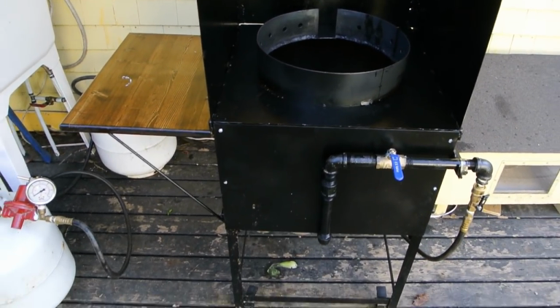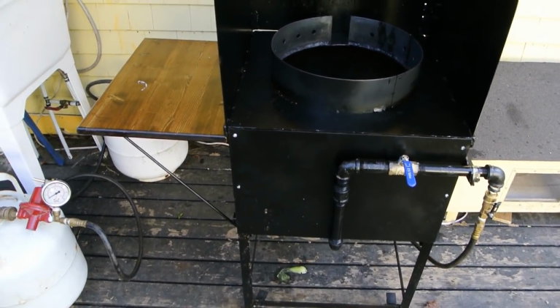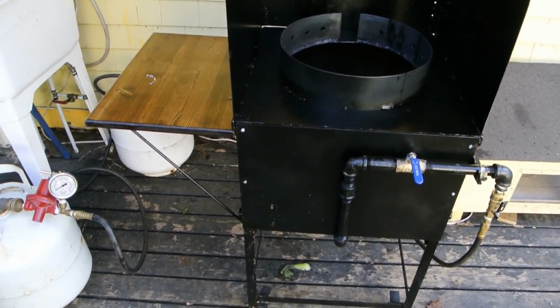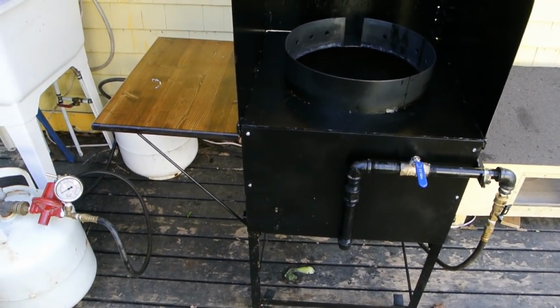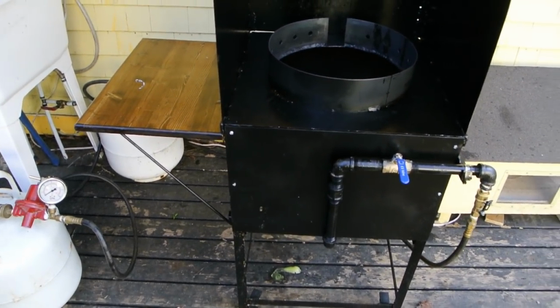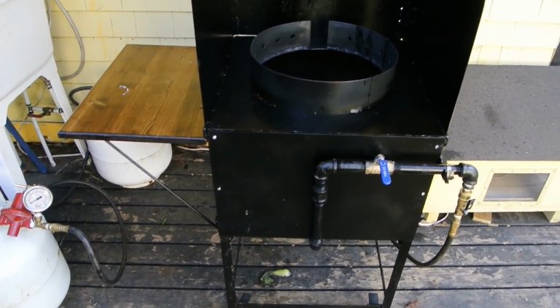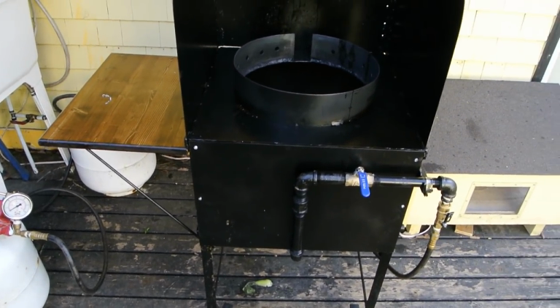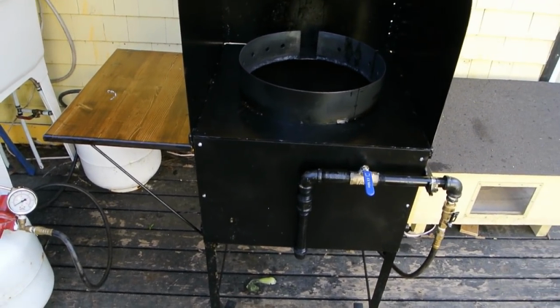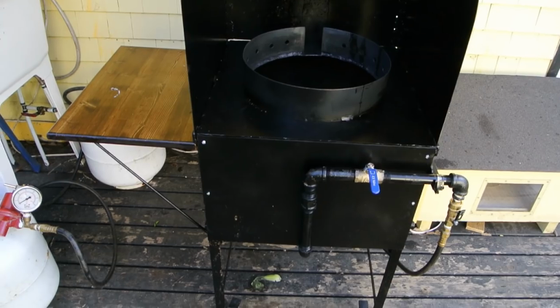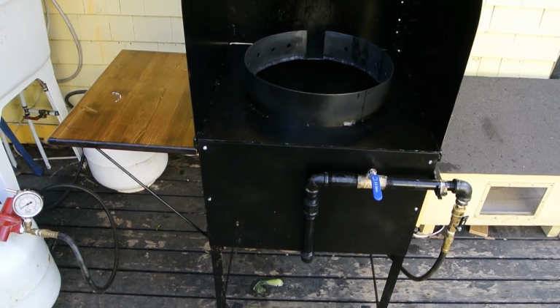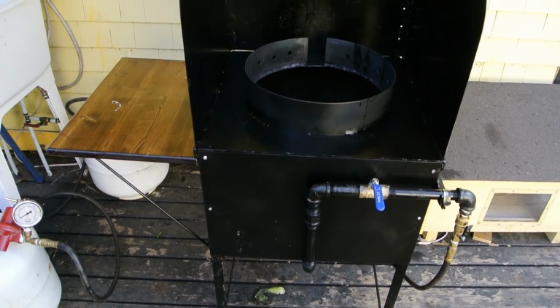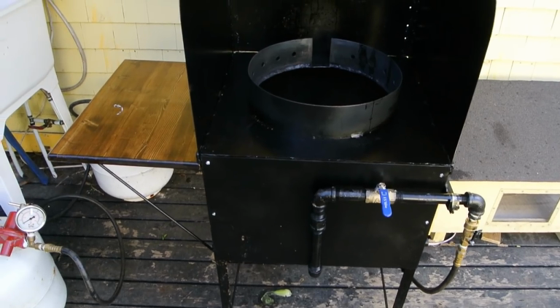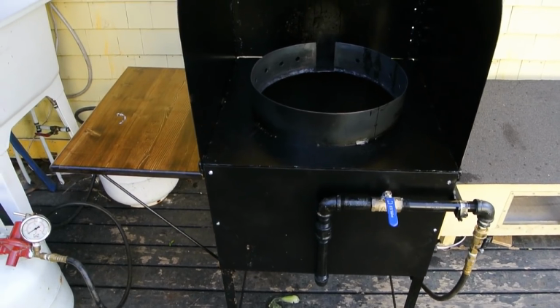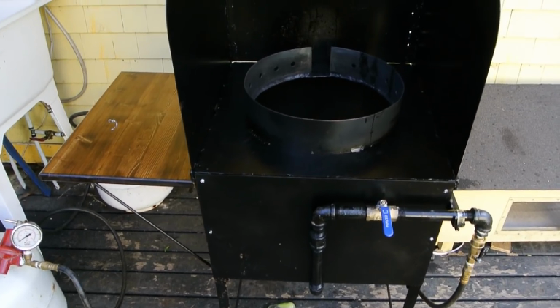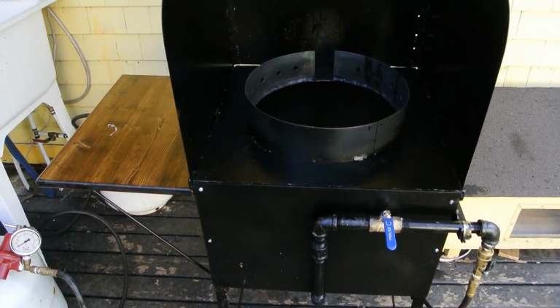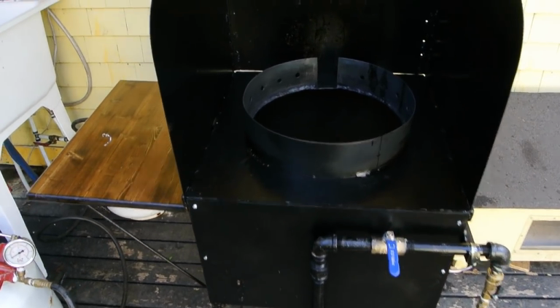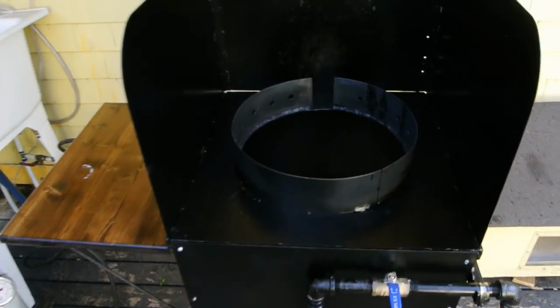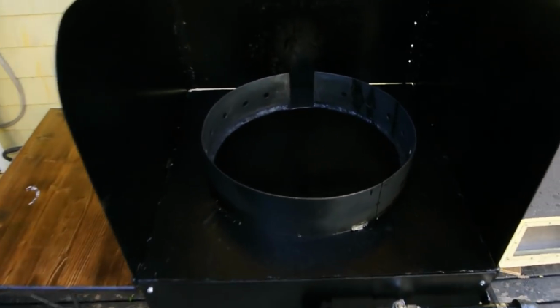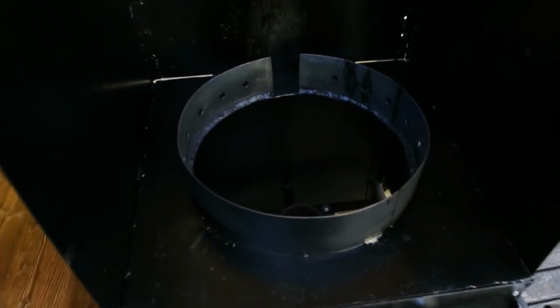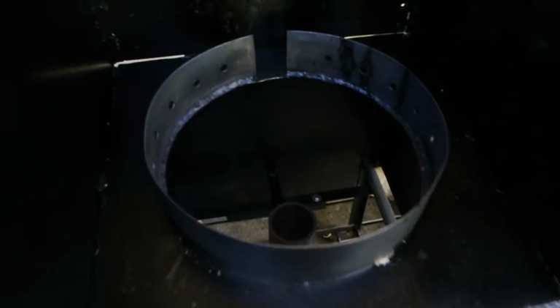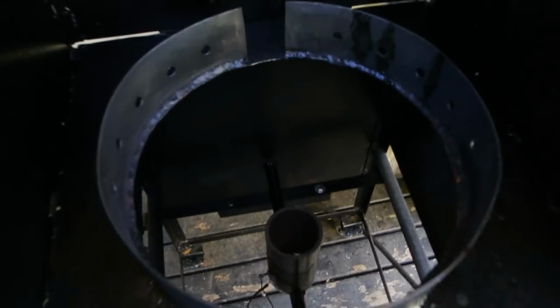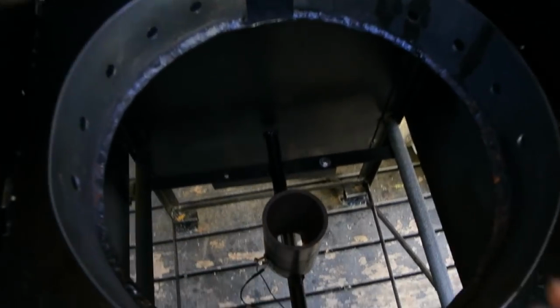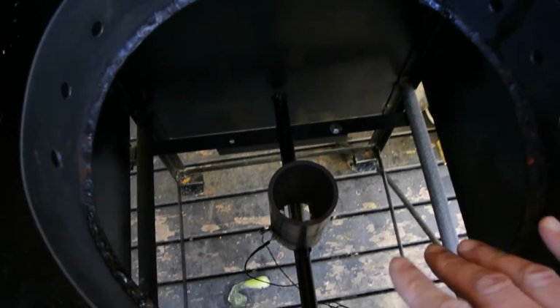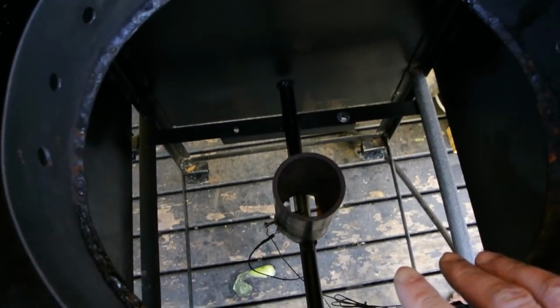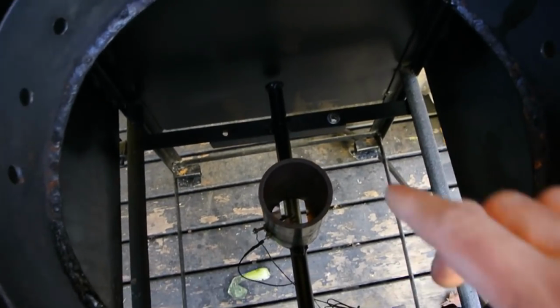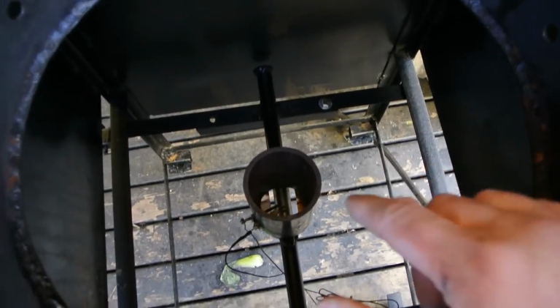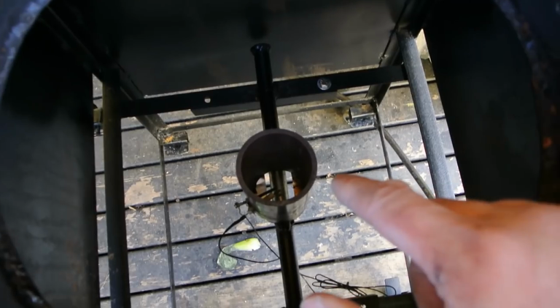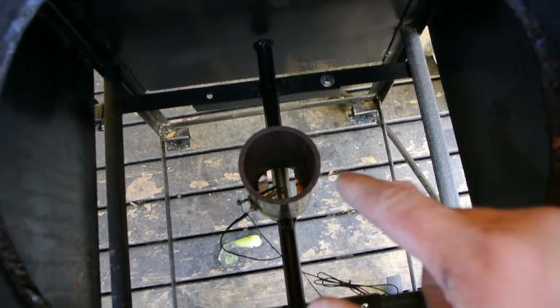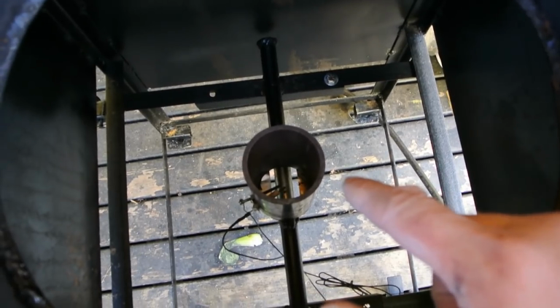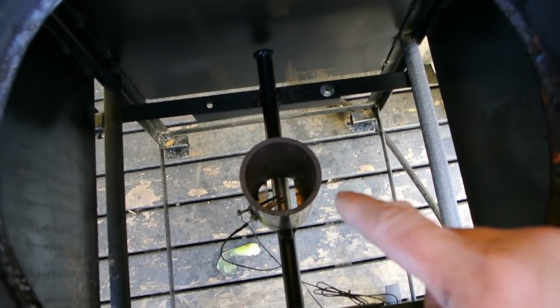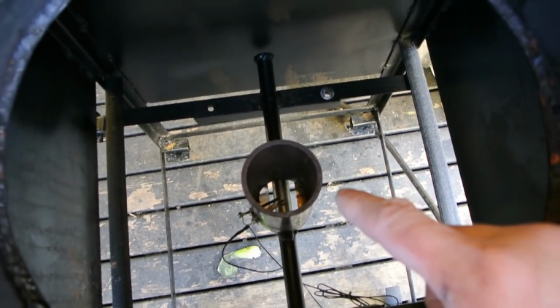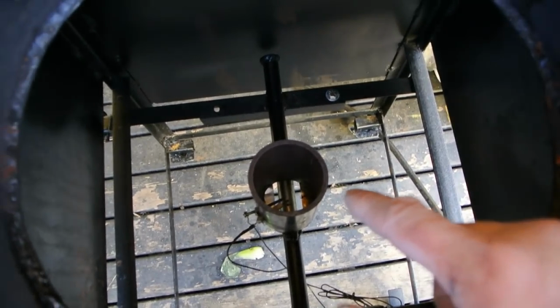You need a lot of BTUs, and so what powers this is a jet burner that provides a huge amount of BTUs.